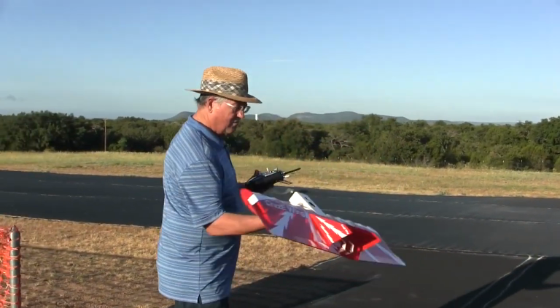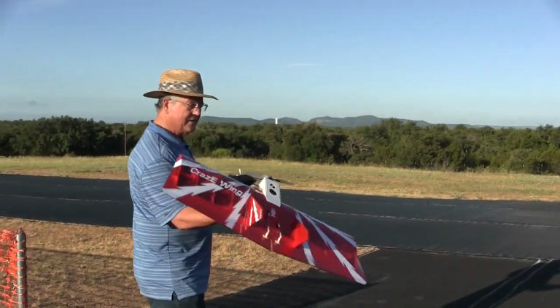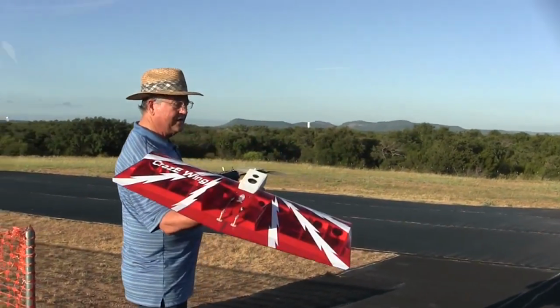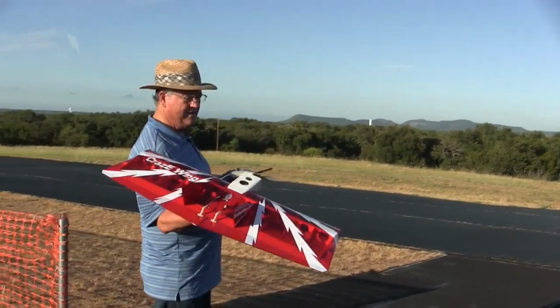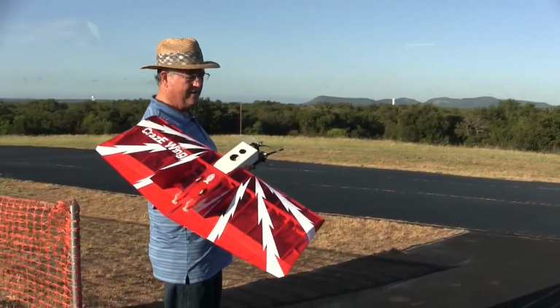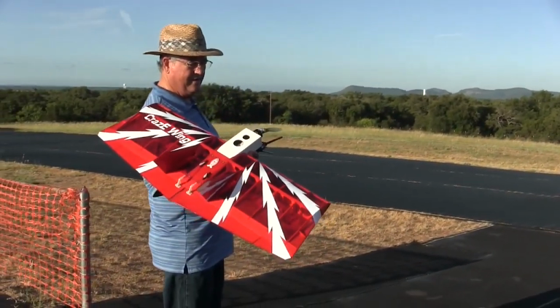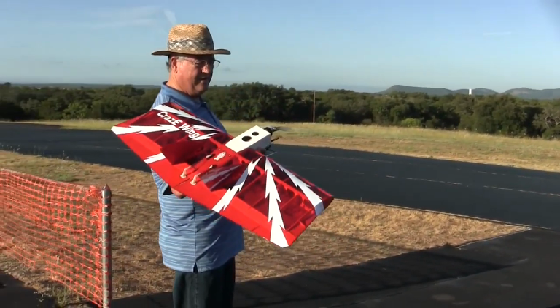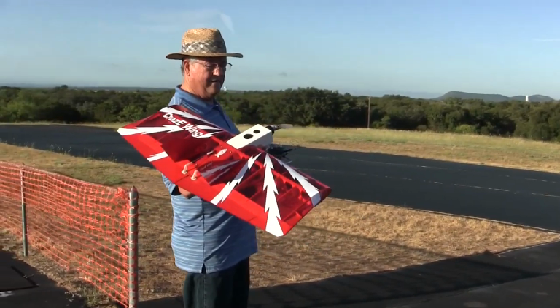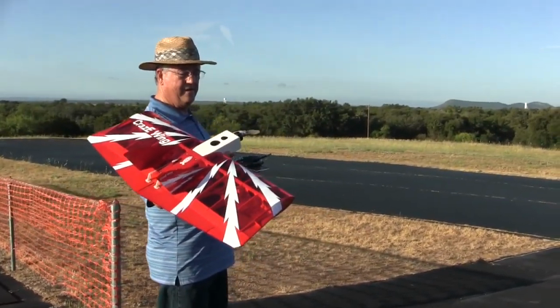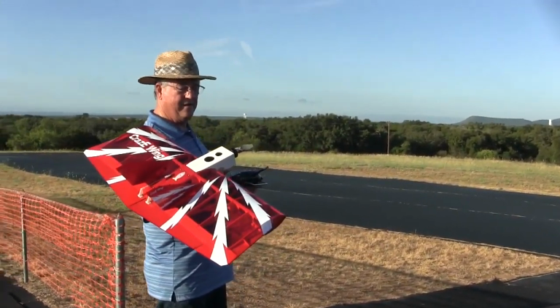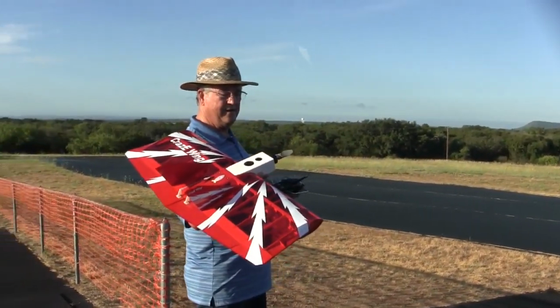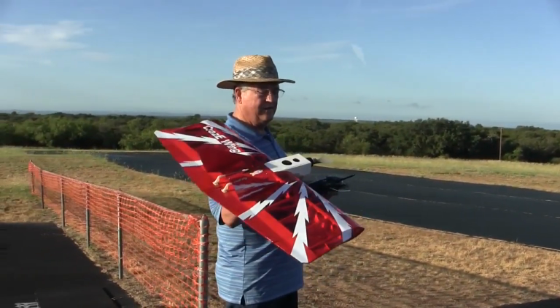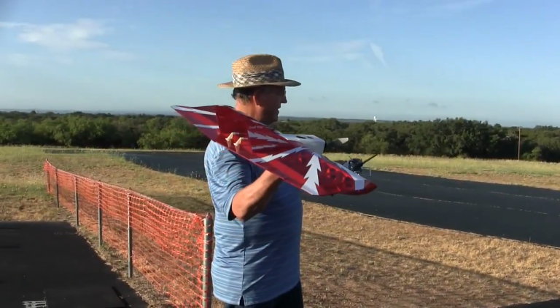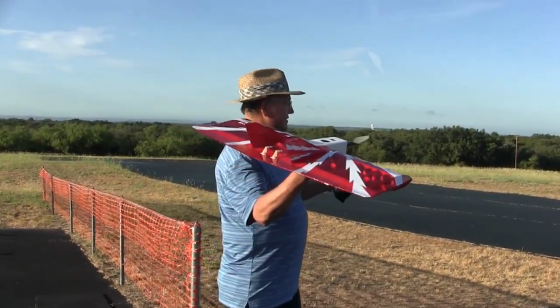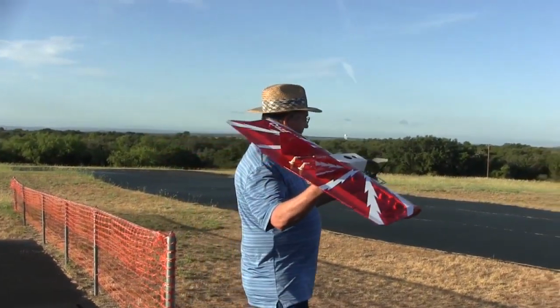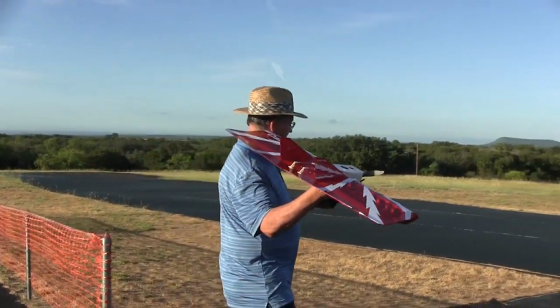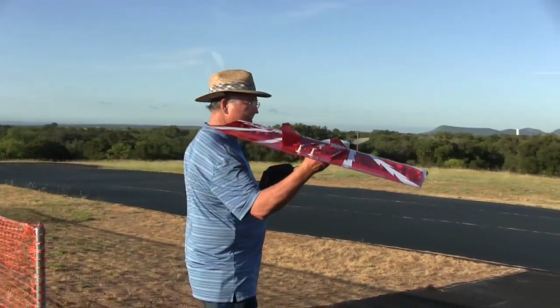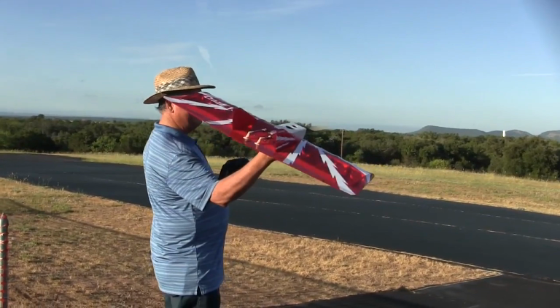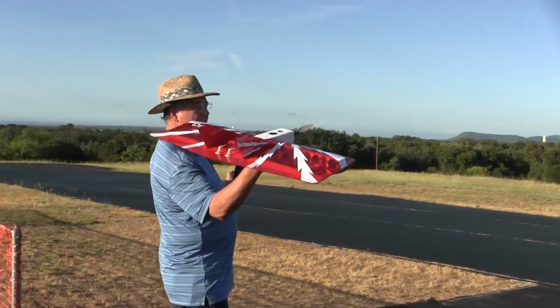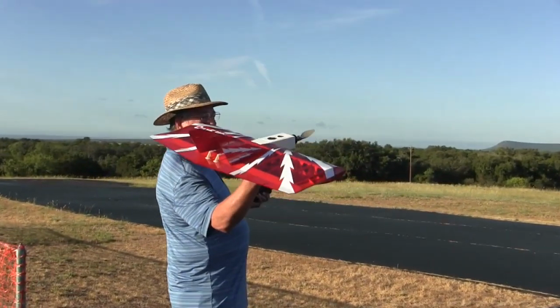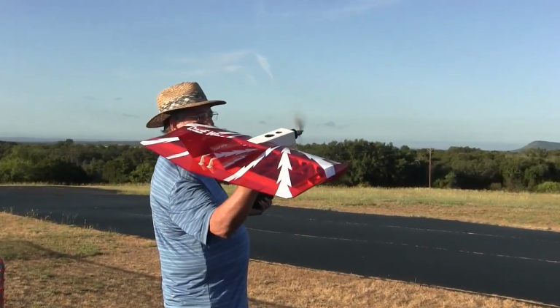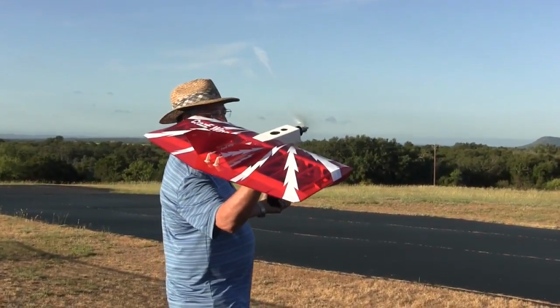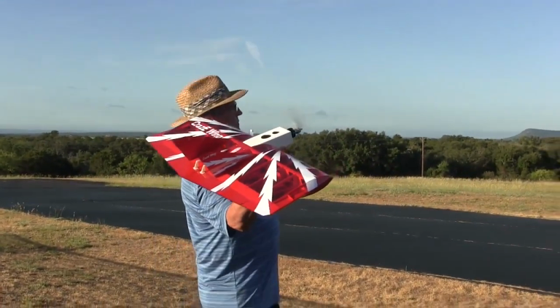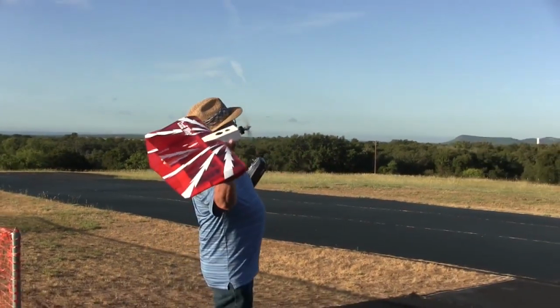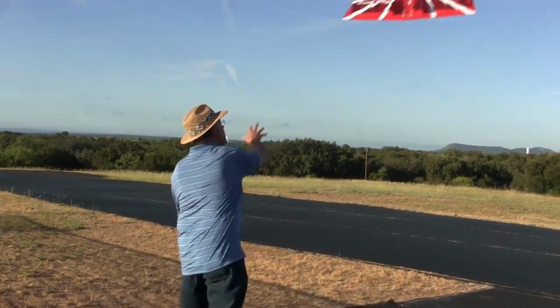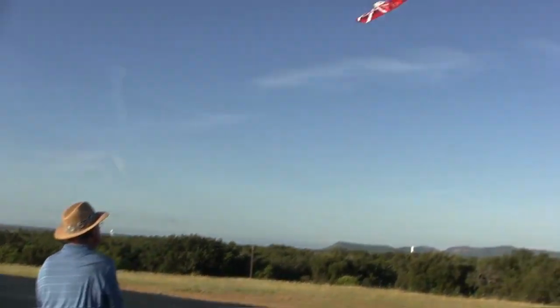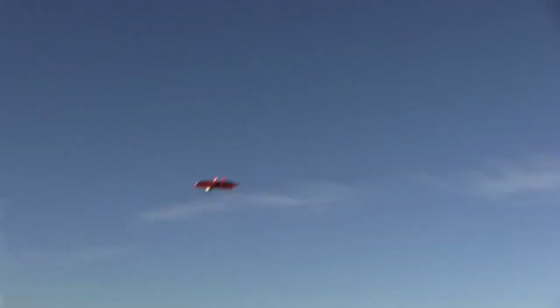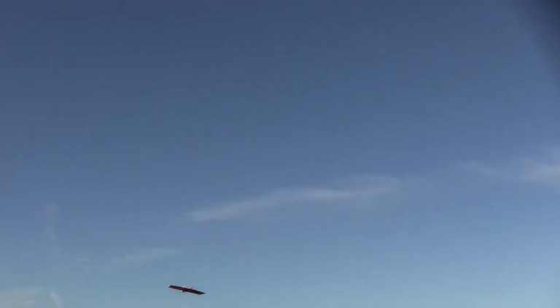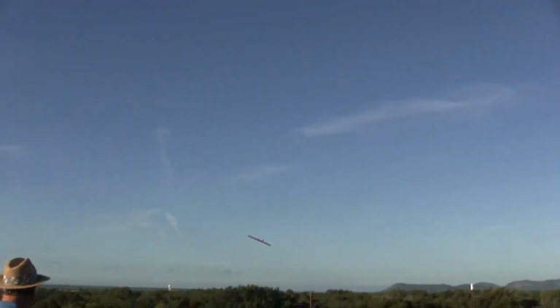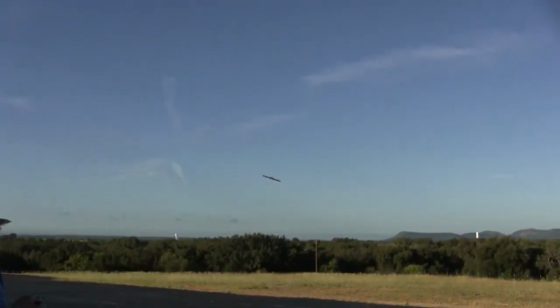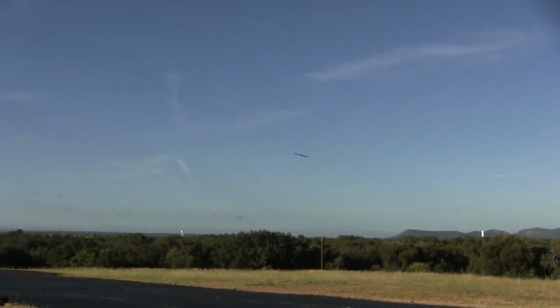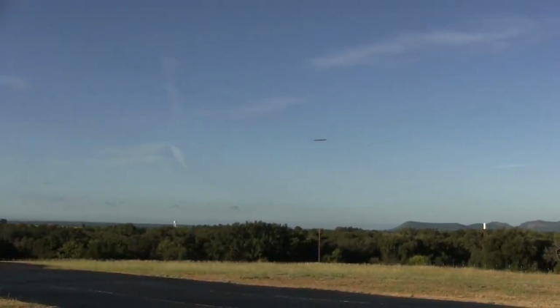Arm the ESC. Alright, let's see what happens. Let's open it up and see what happens — it's pretty easy.